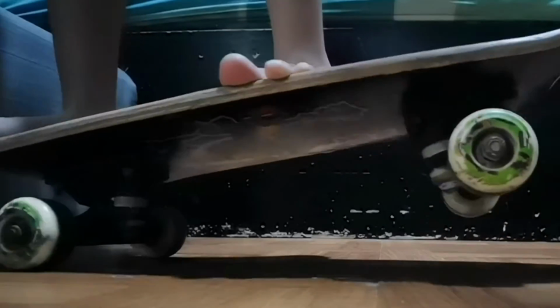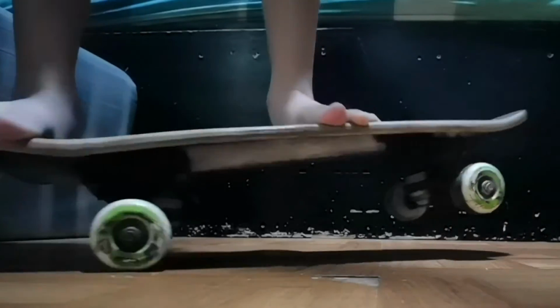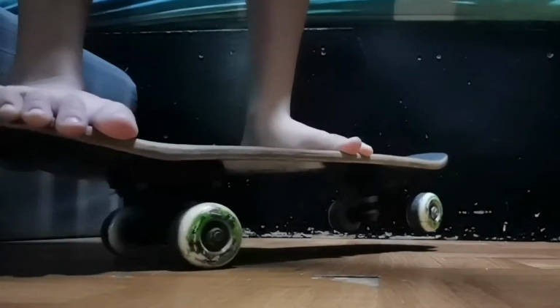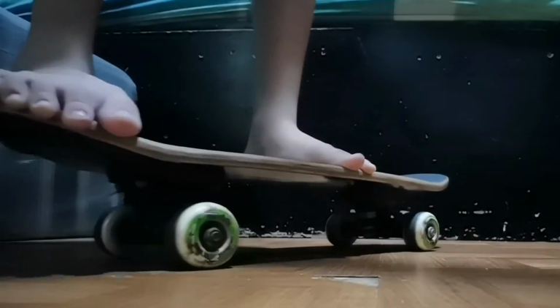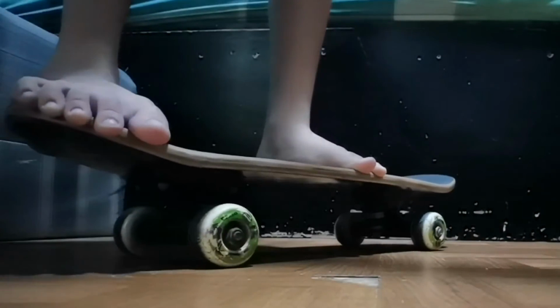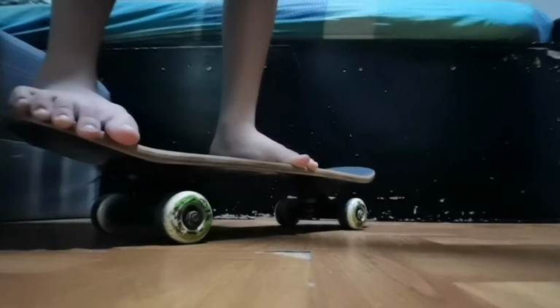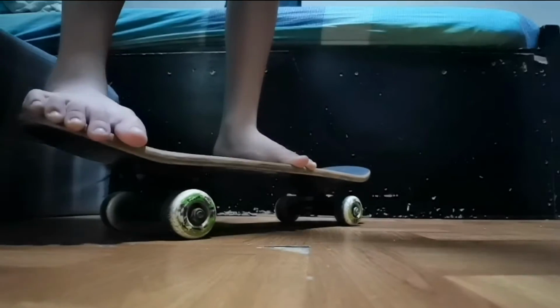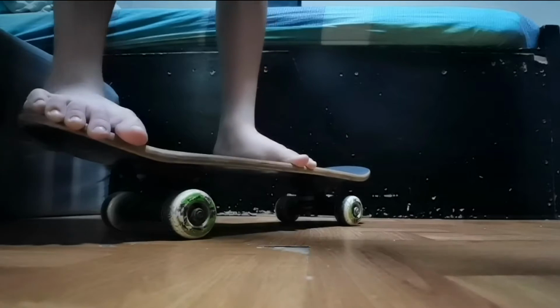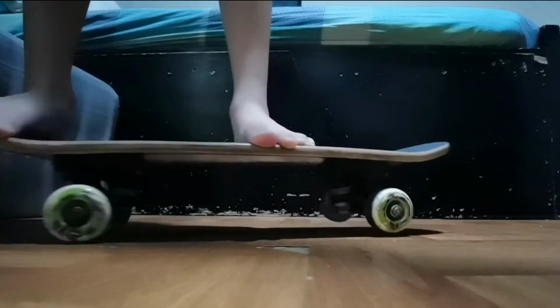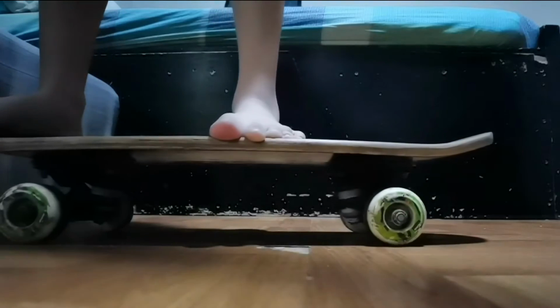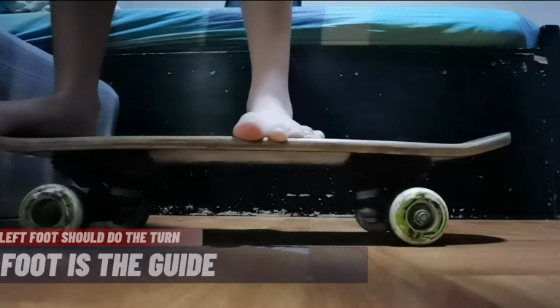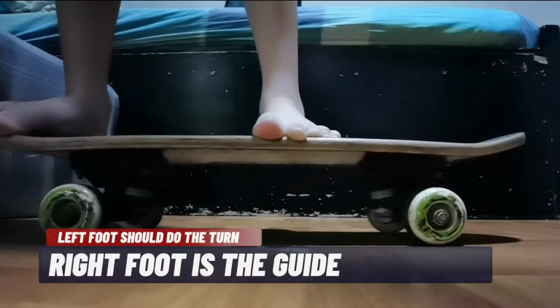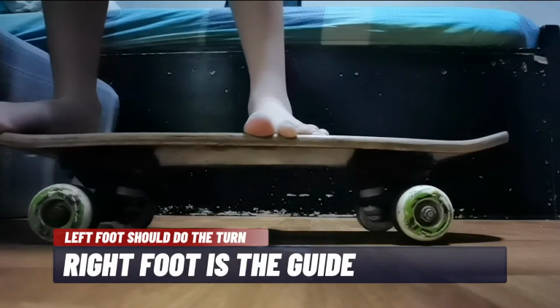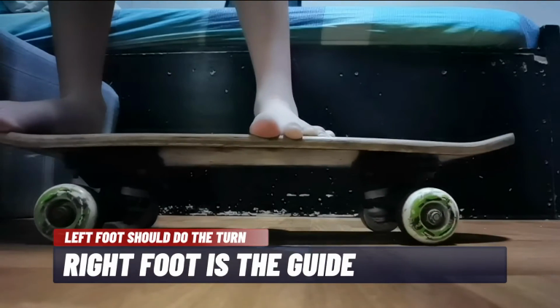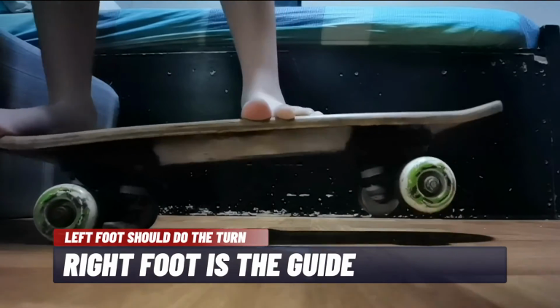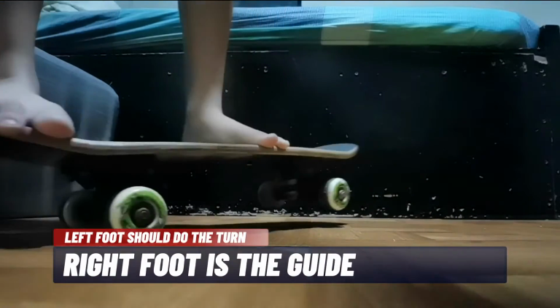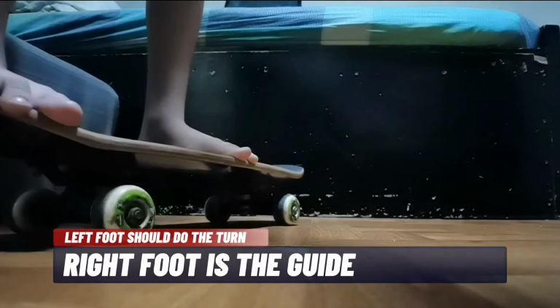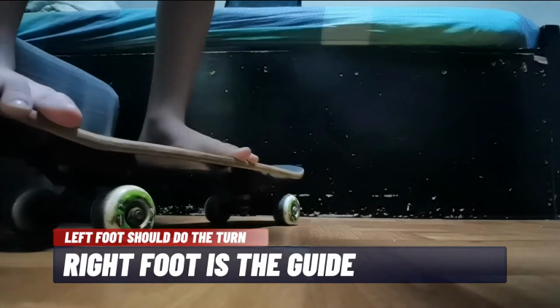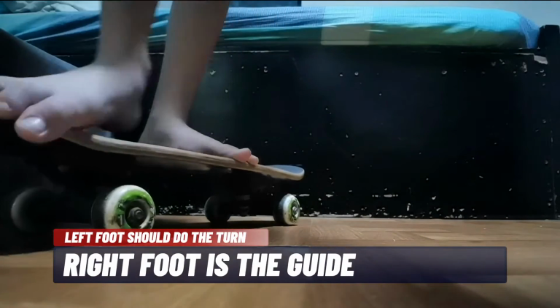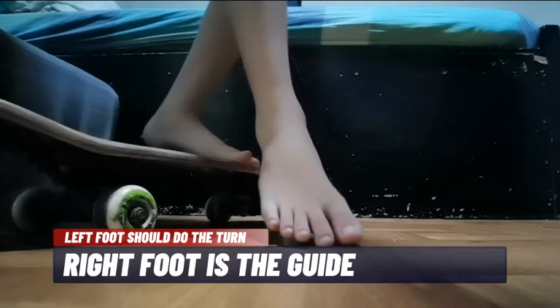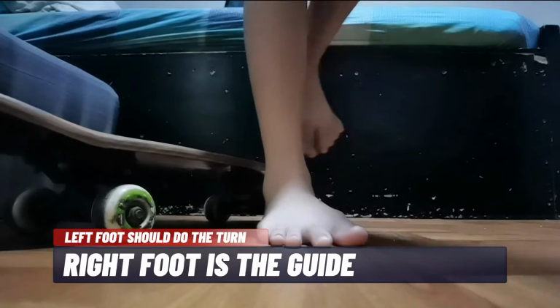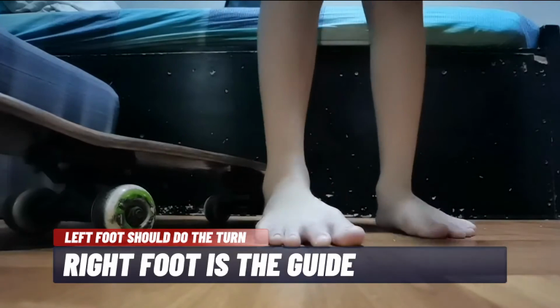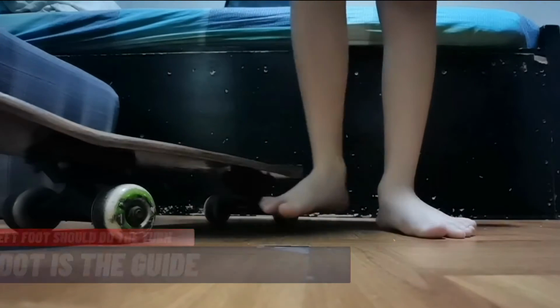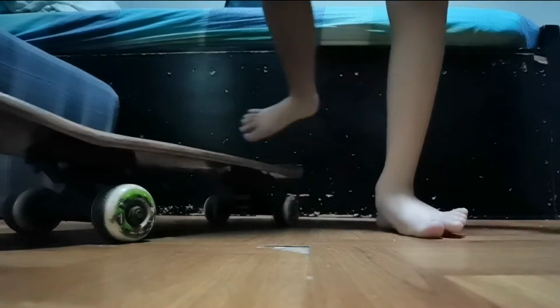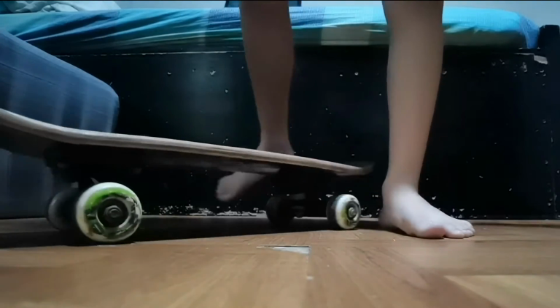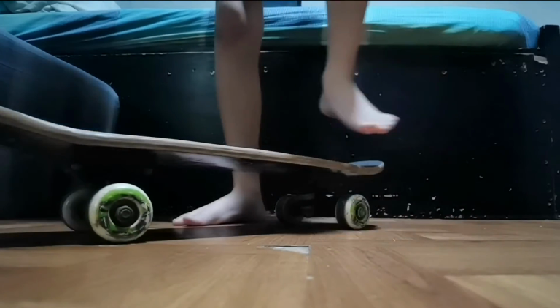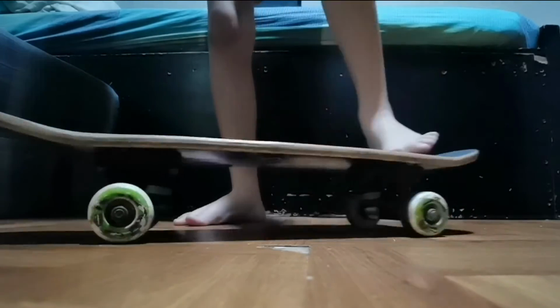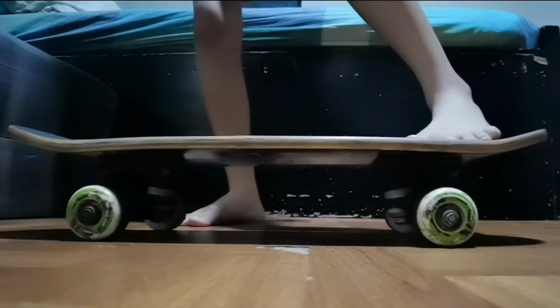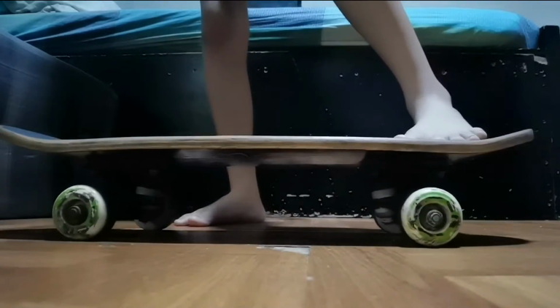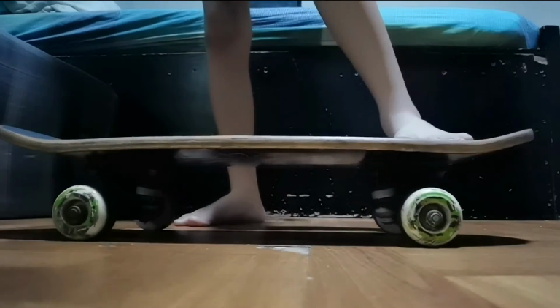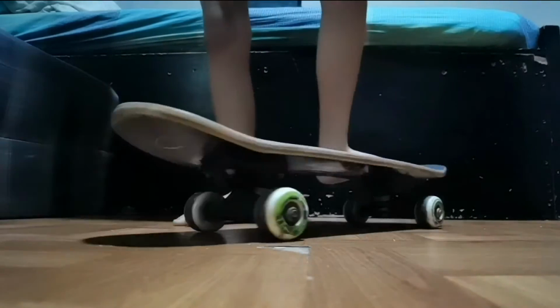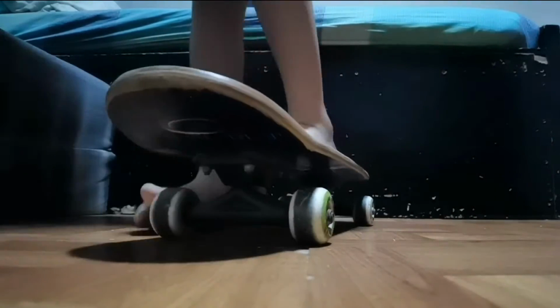I'm going to show you how to do a turn in skateboard. Let's go!